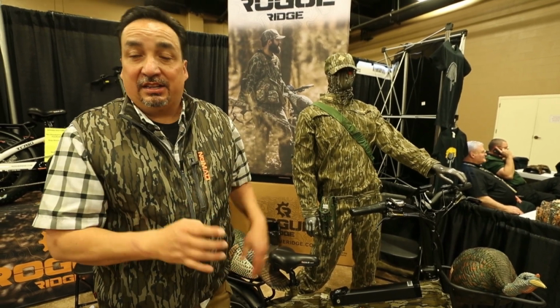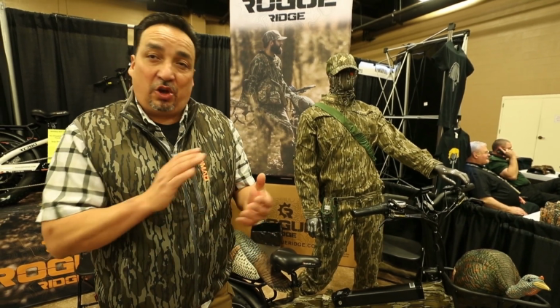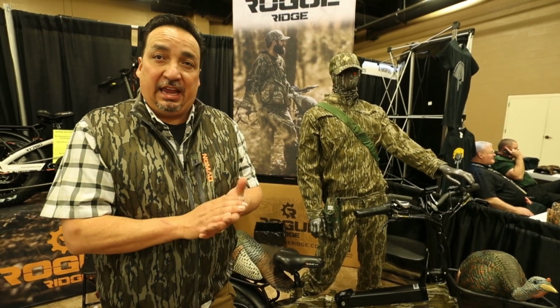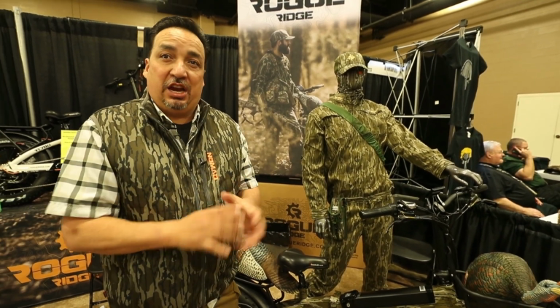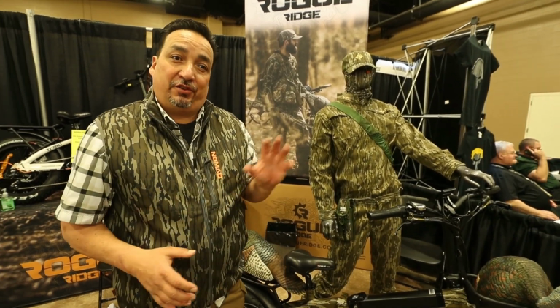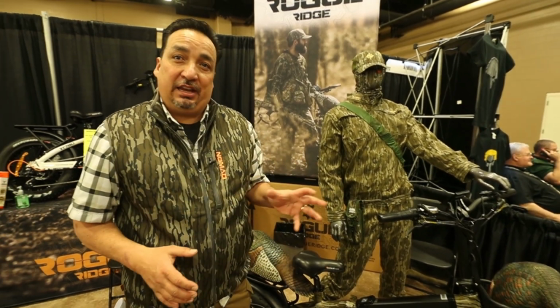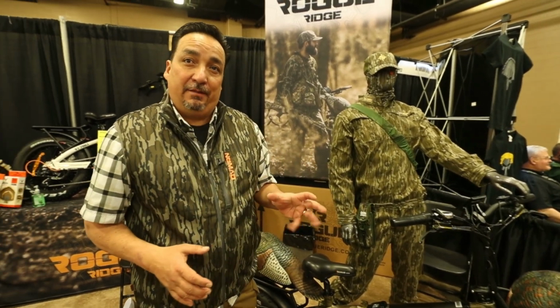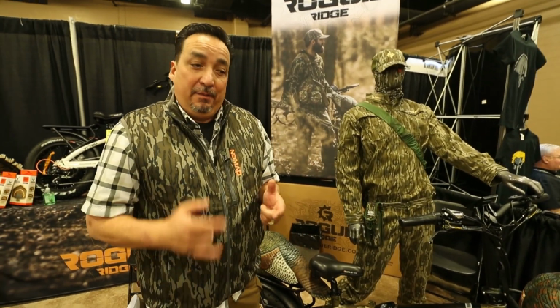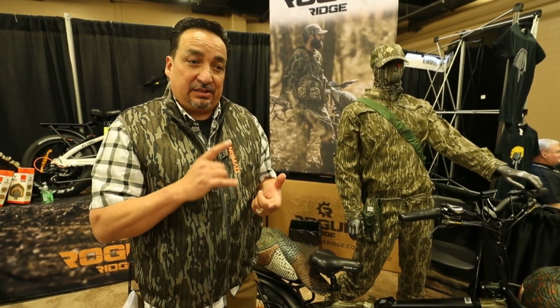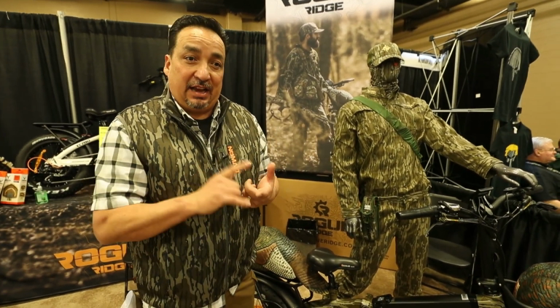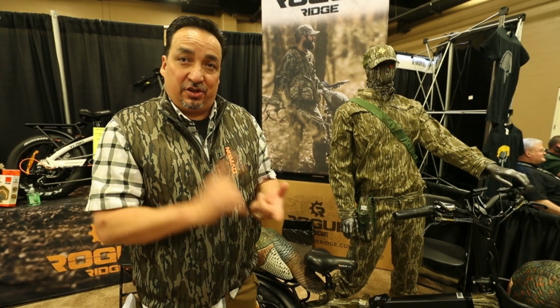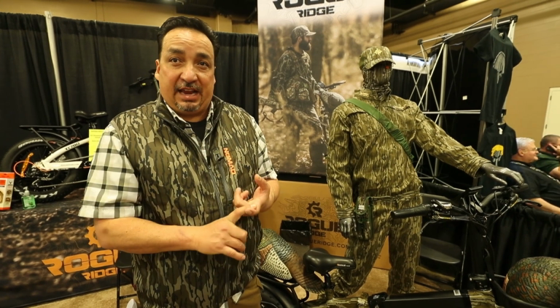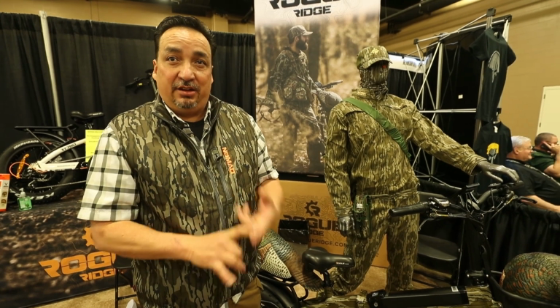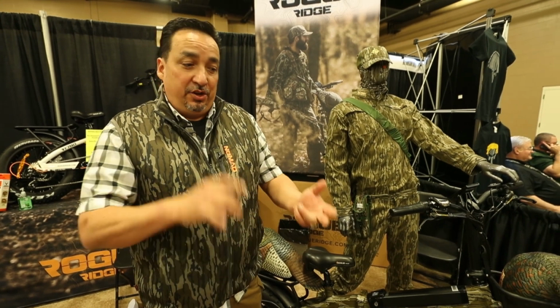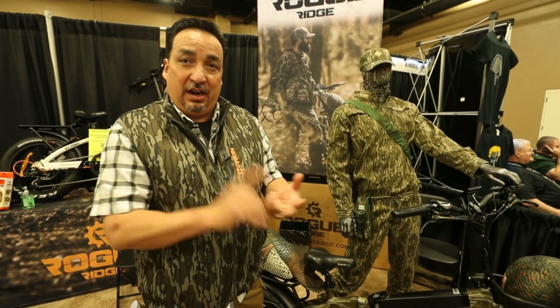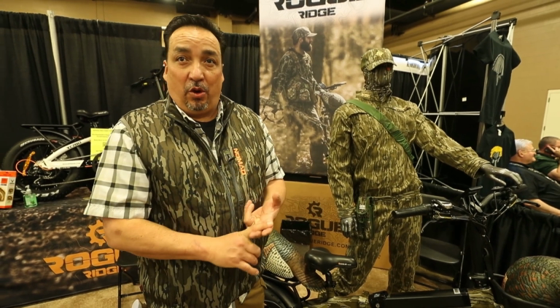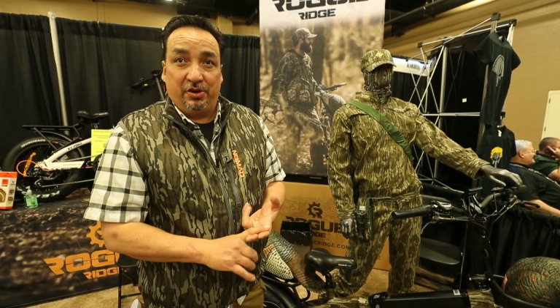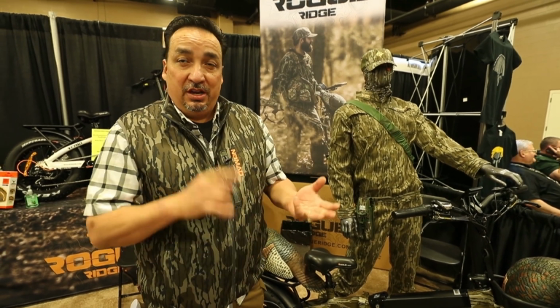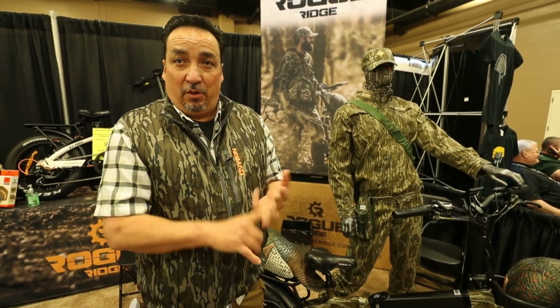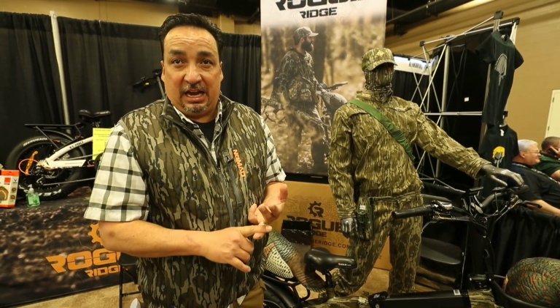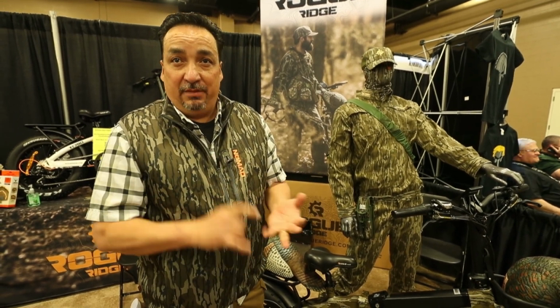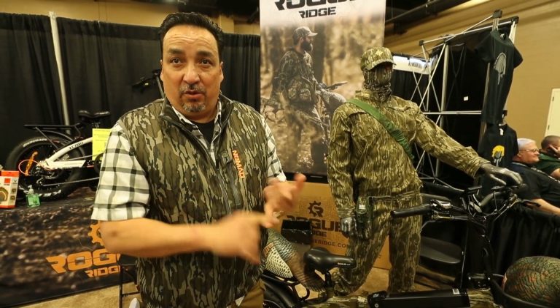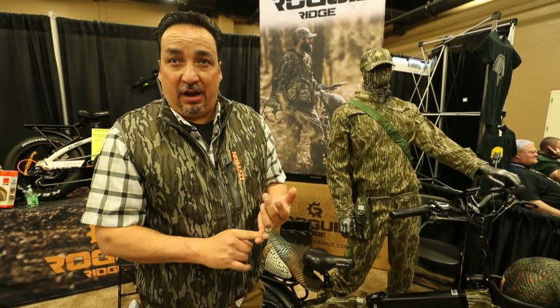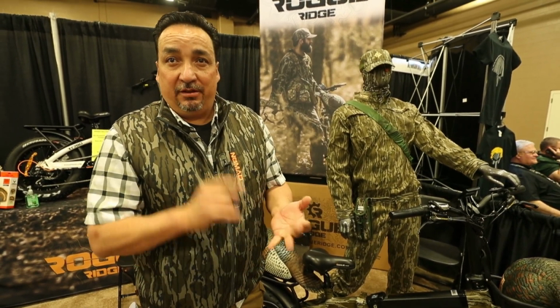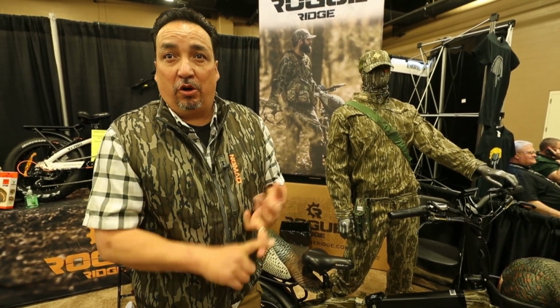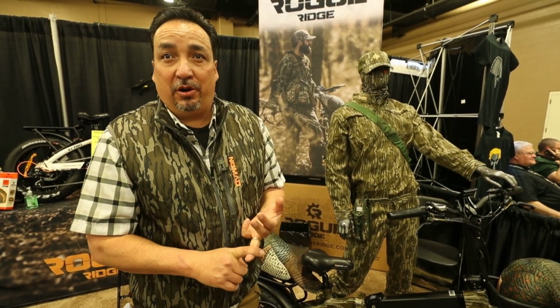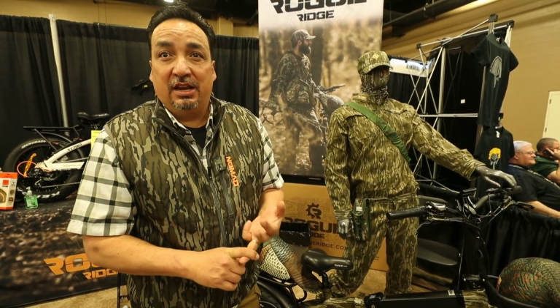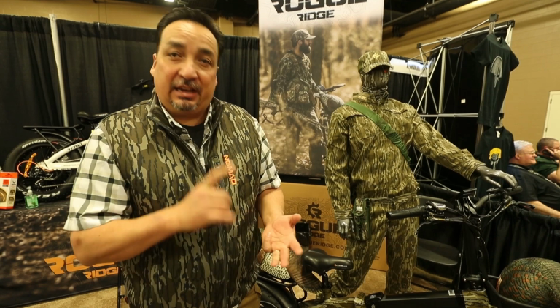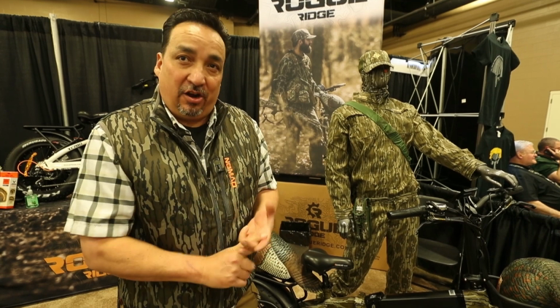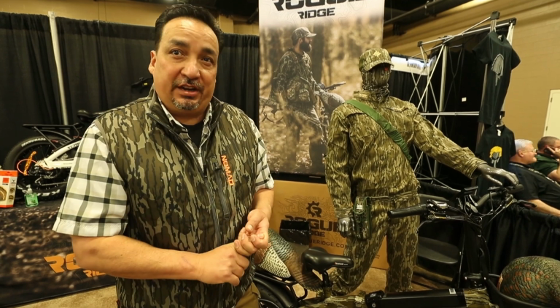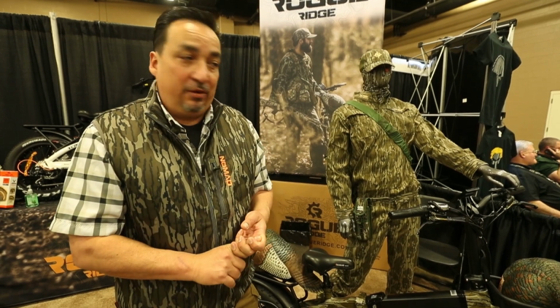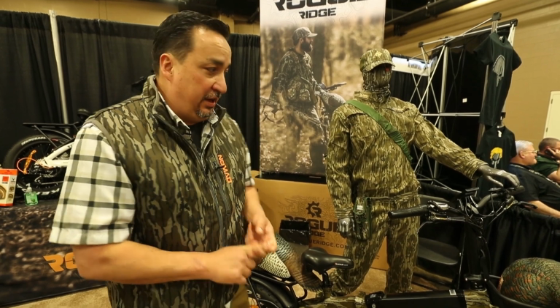It's a total game changer for turkey hunting because there's no sound. You can cover more roost, more time, more ground, more birds, and carry all your gear in with you.